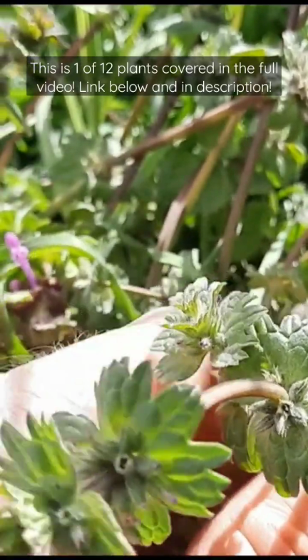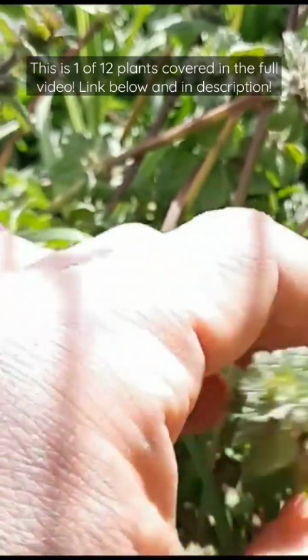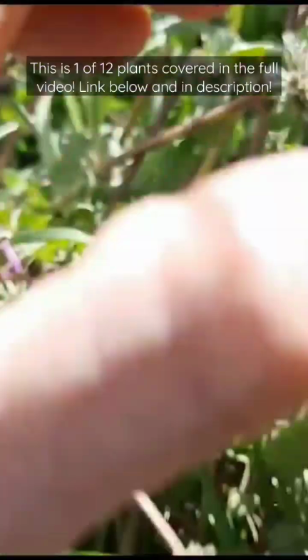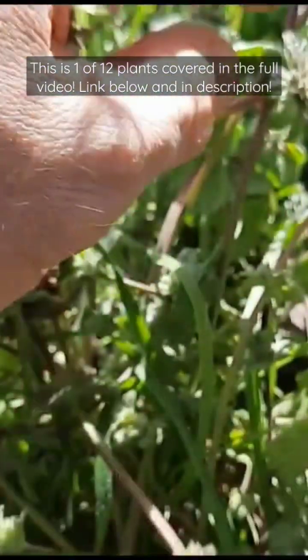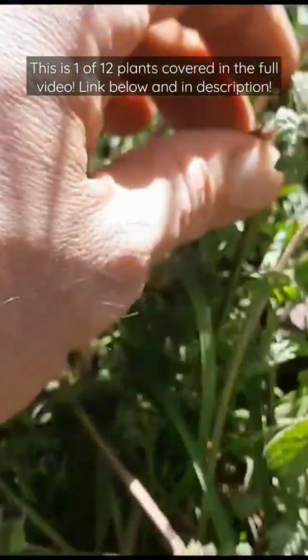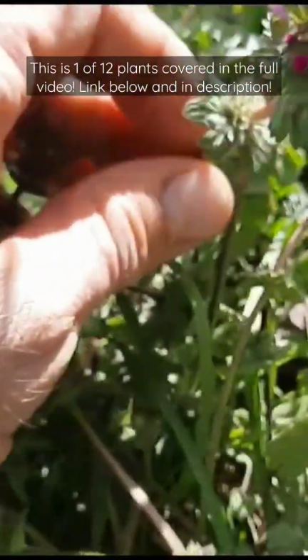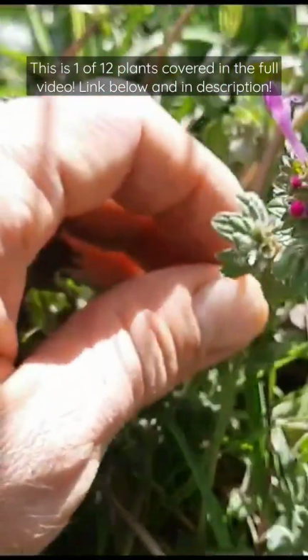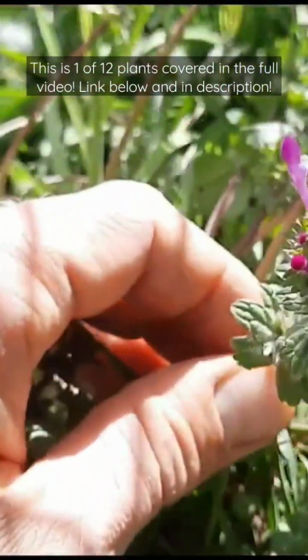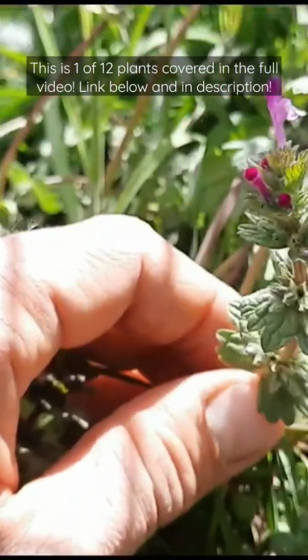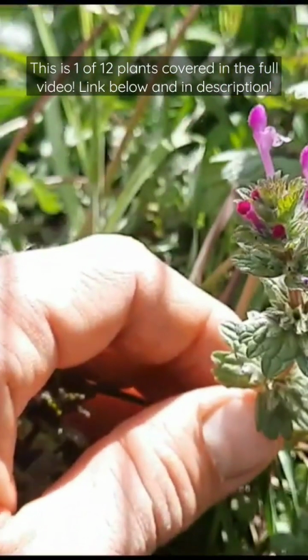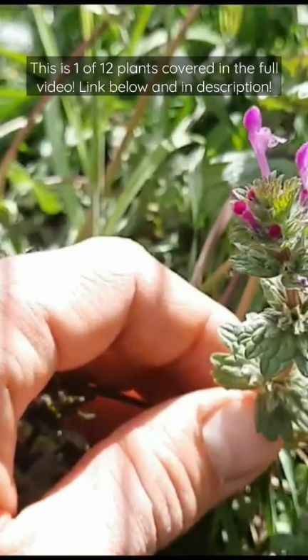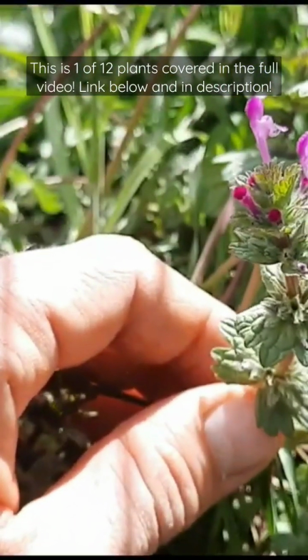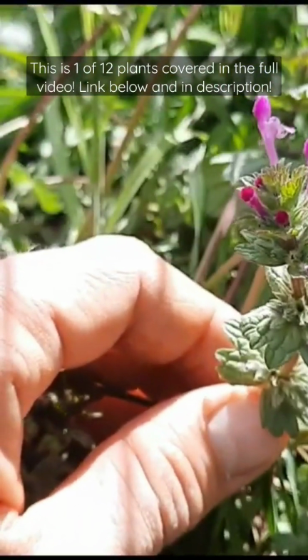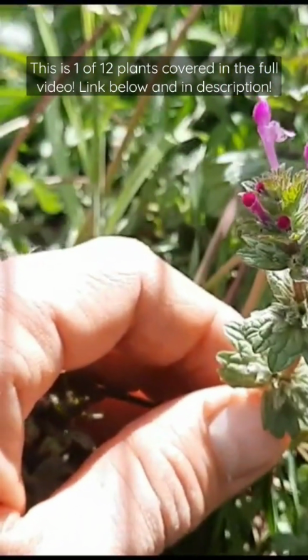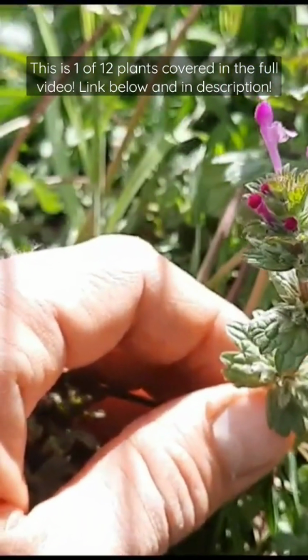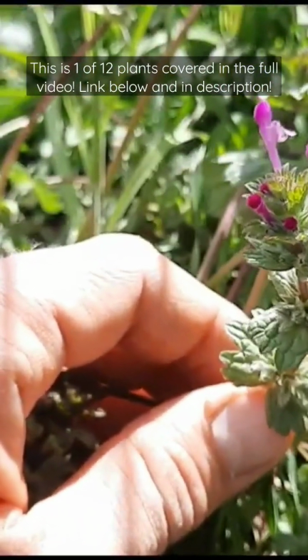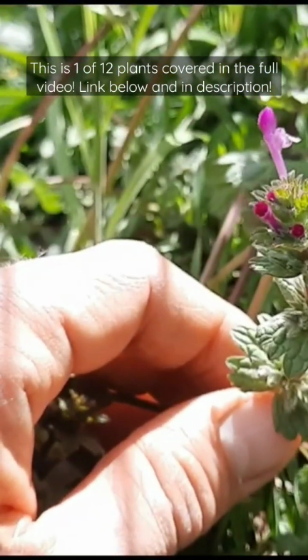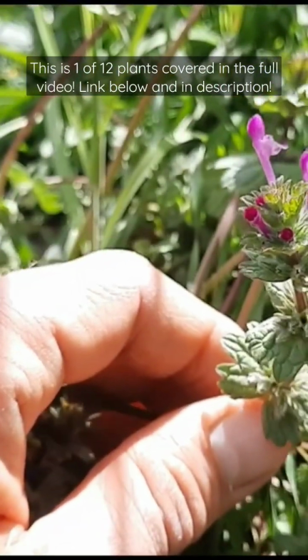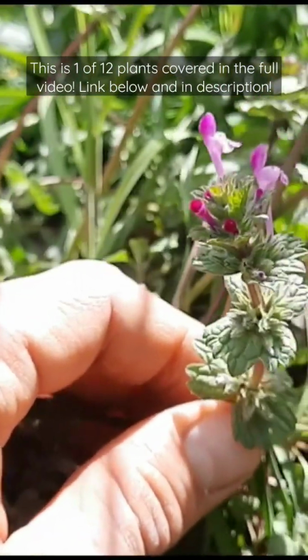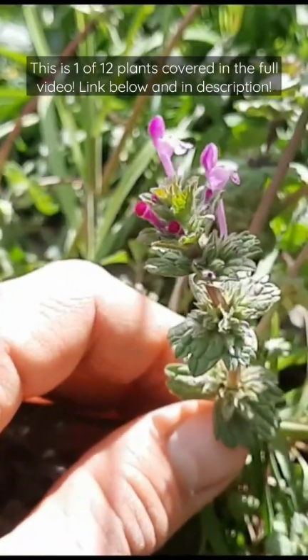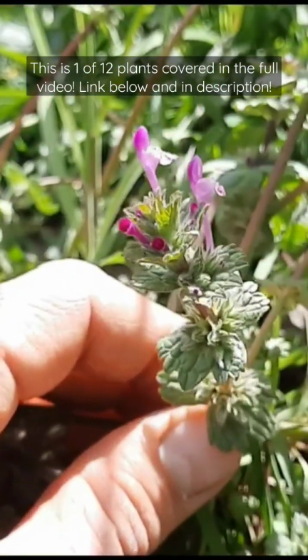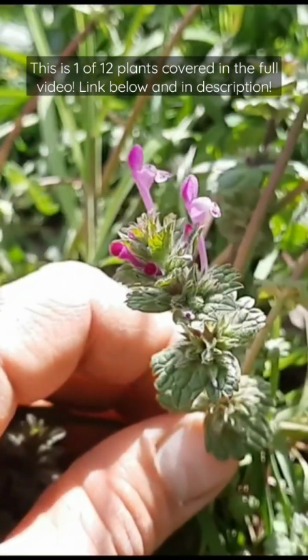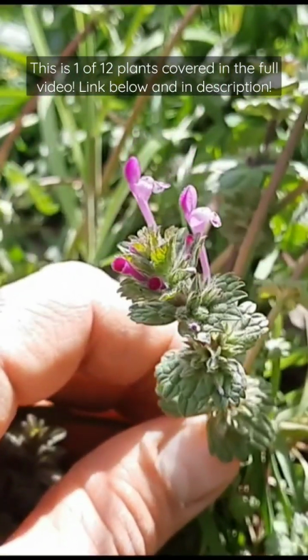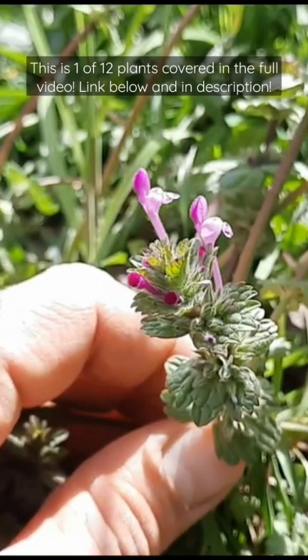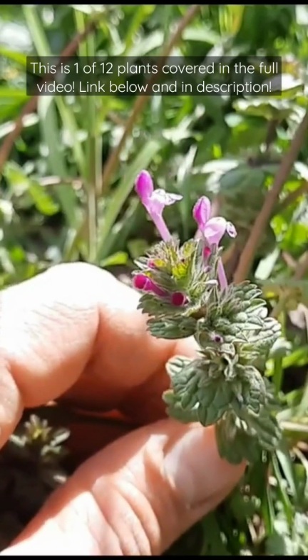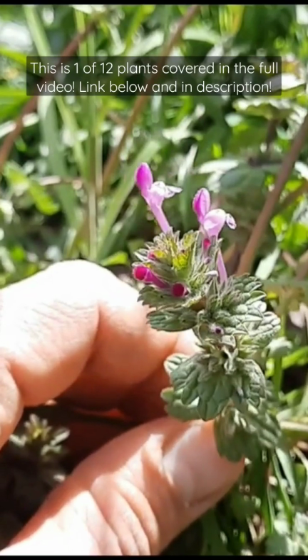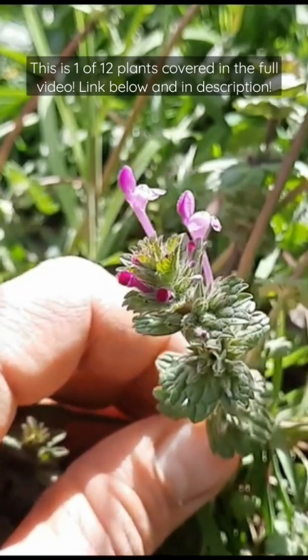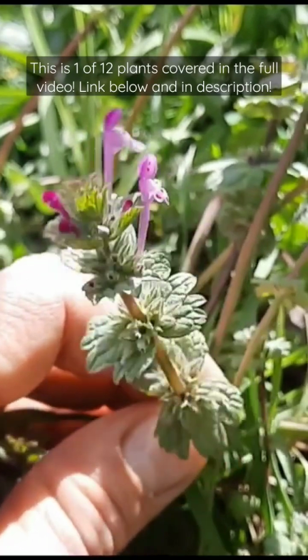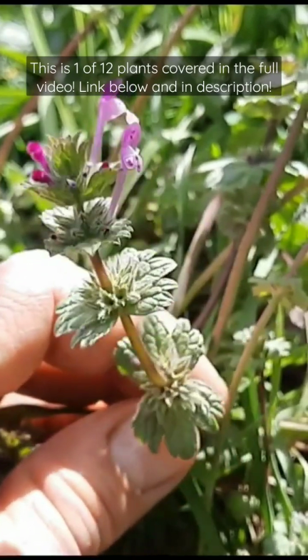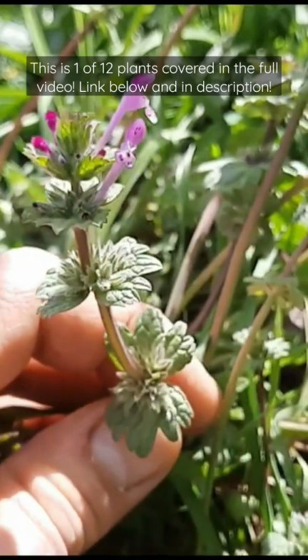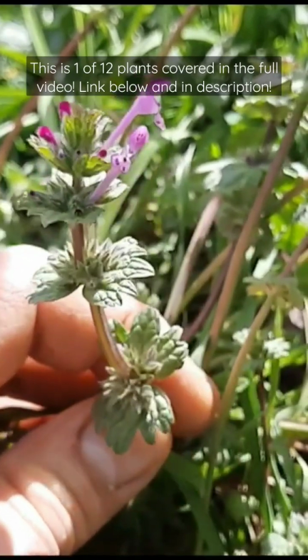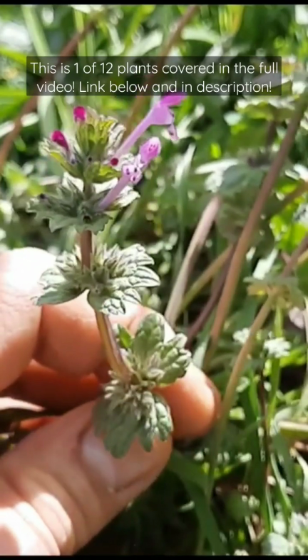They also have some medicinal uses. They are said to have some laxative properties and be anti-rheumatic, so they could be helpful with joint pain.